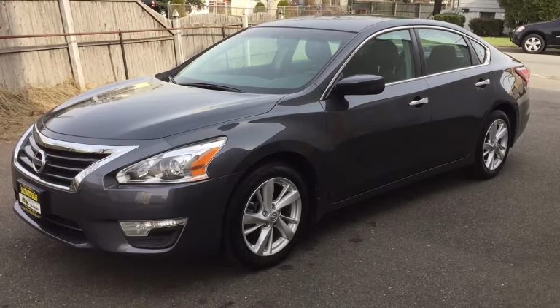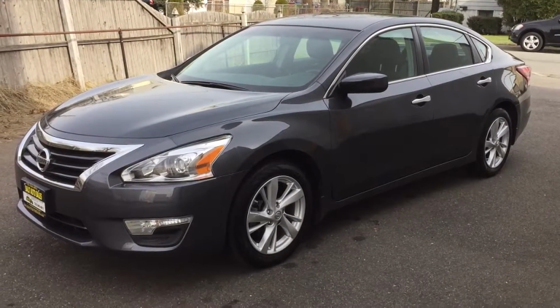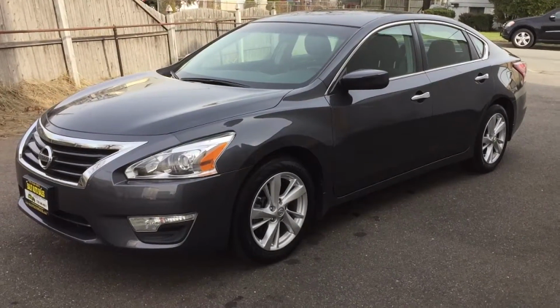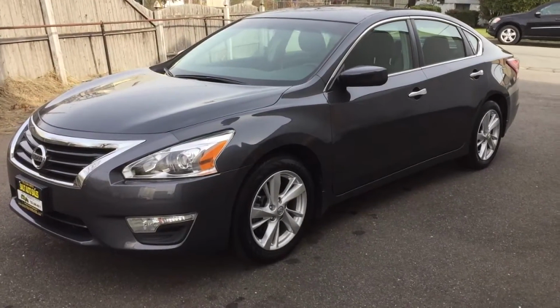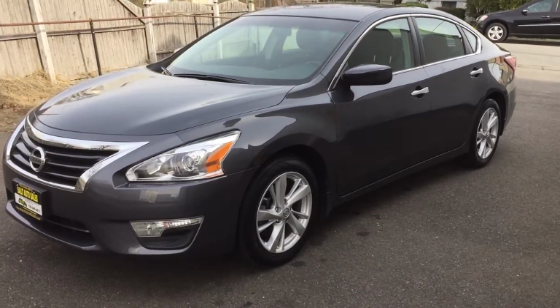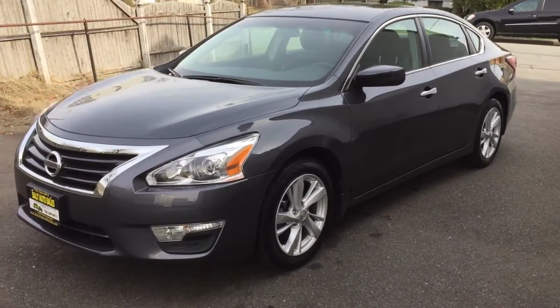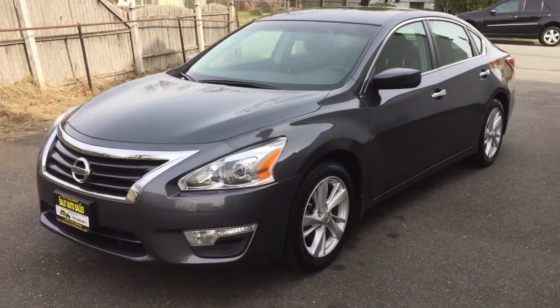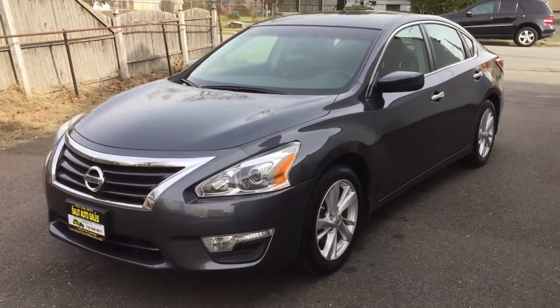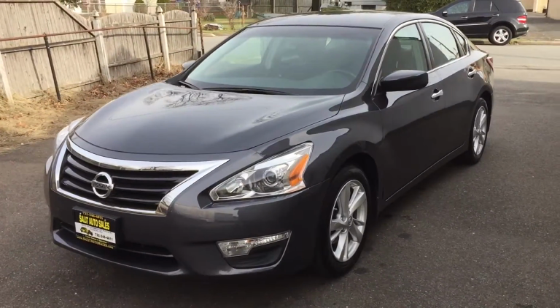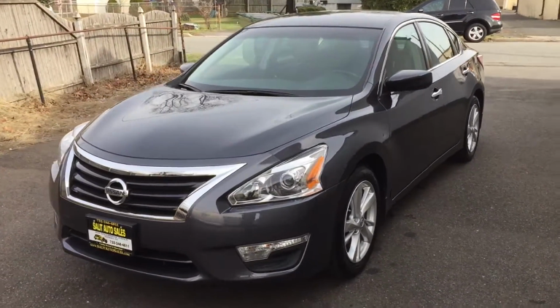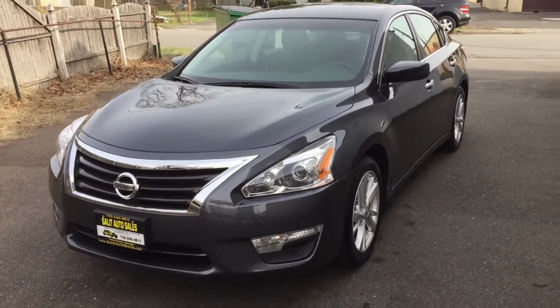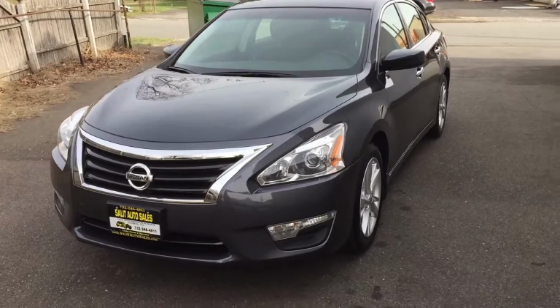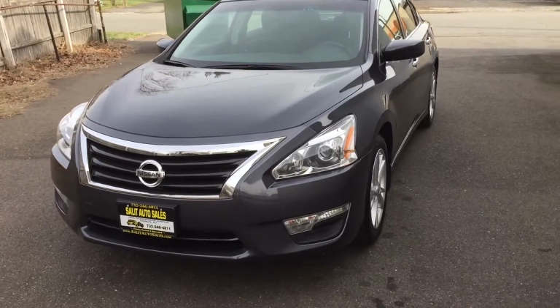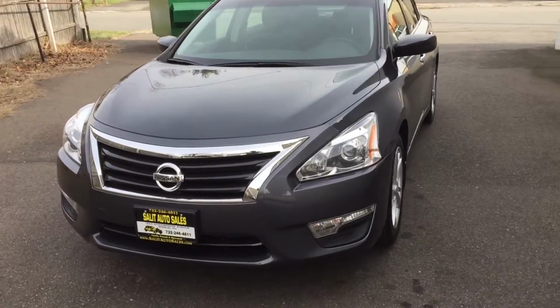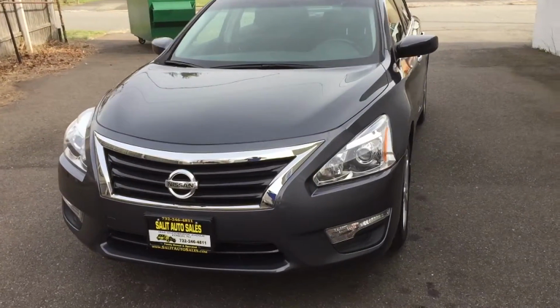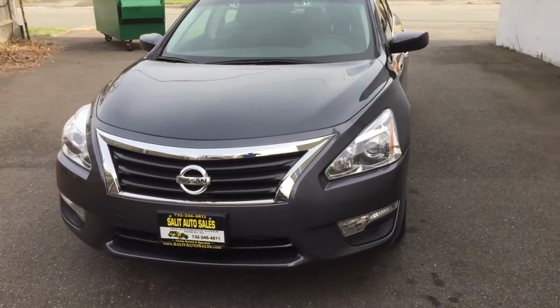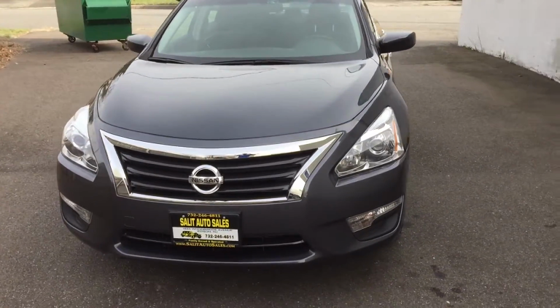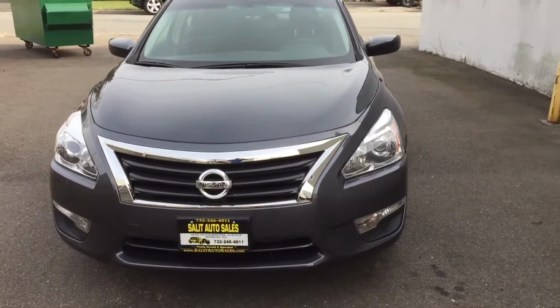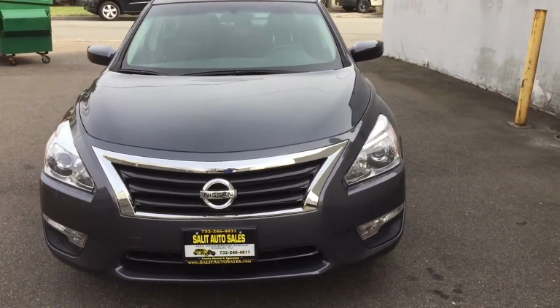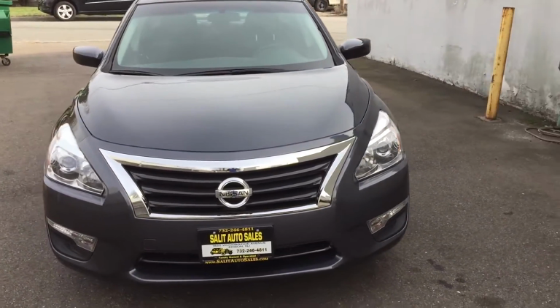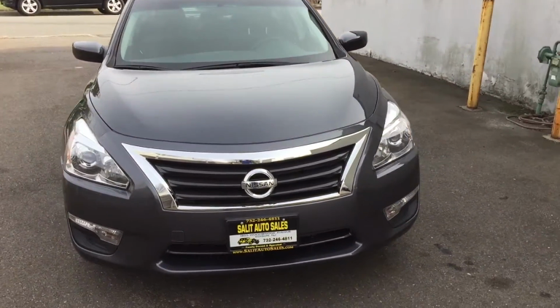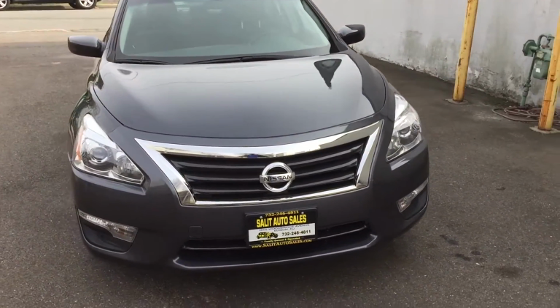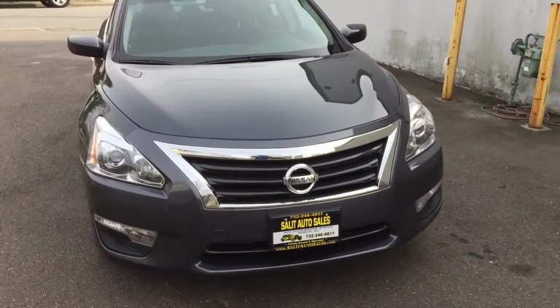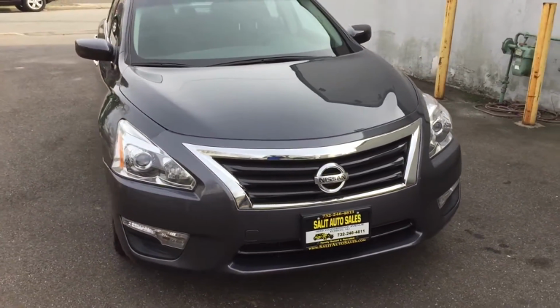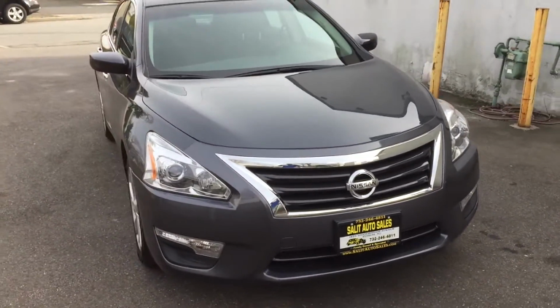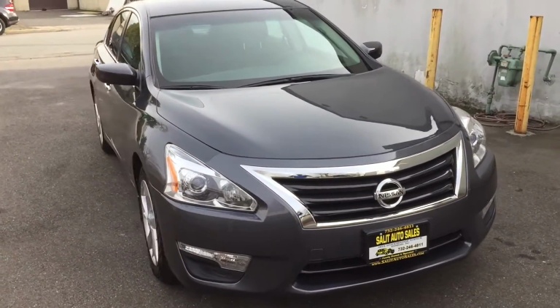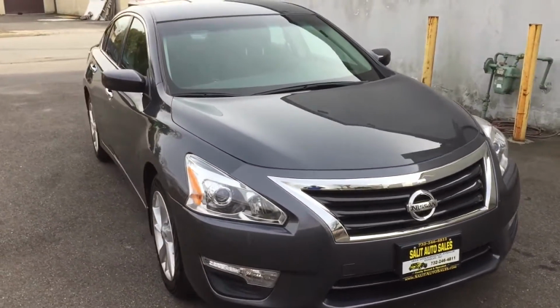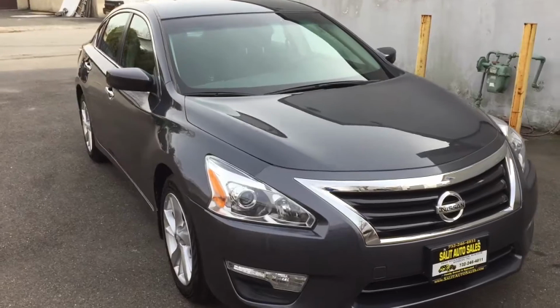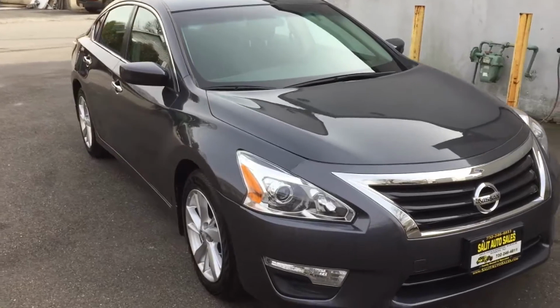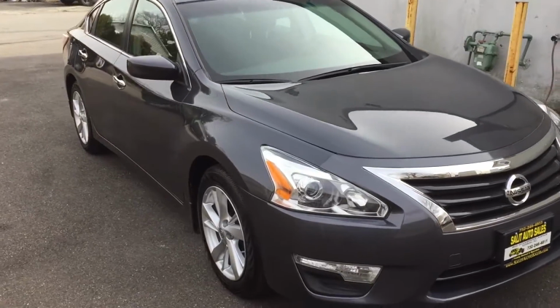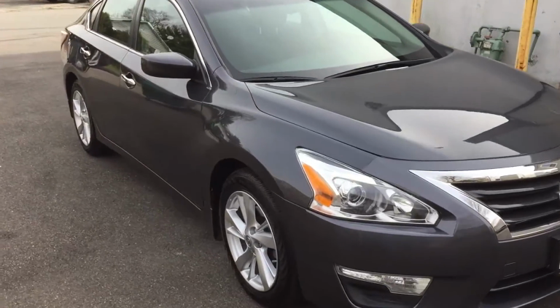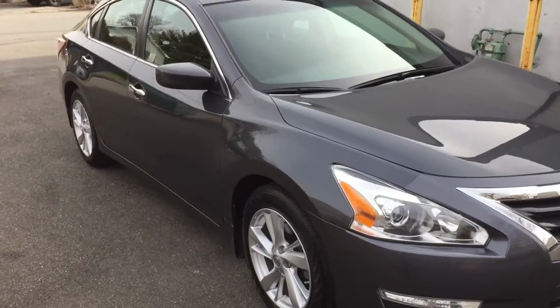Welcome to Salad Auto Sales. What I have here for you today is a 2013 Nissan Altima SV. And let me tell you, this is a really nice car.